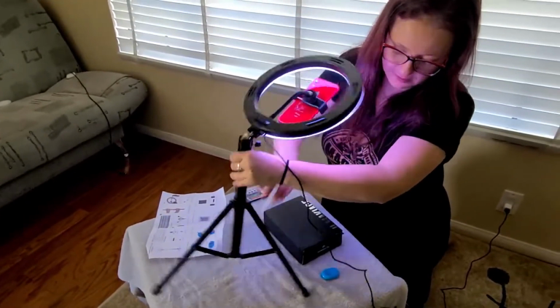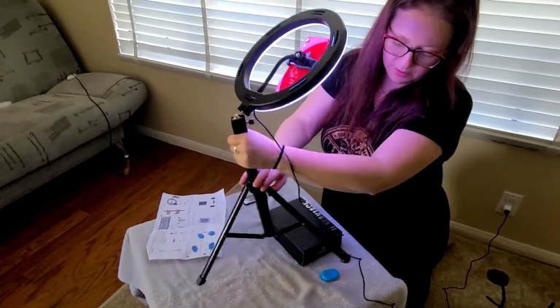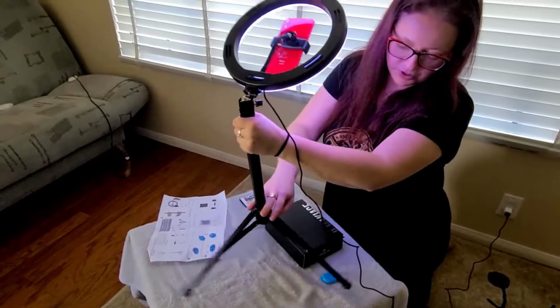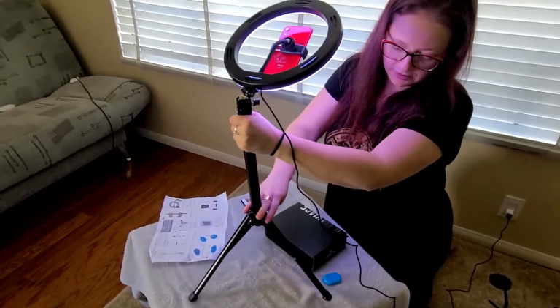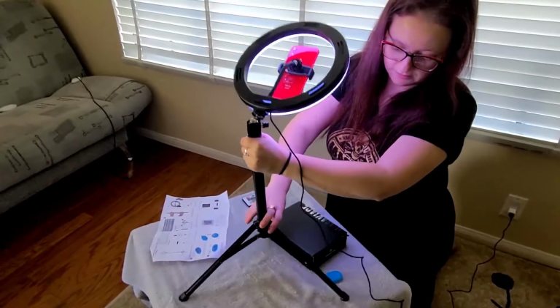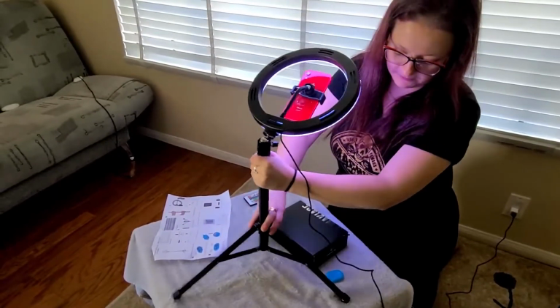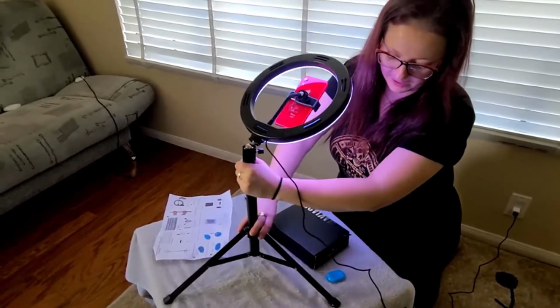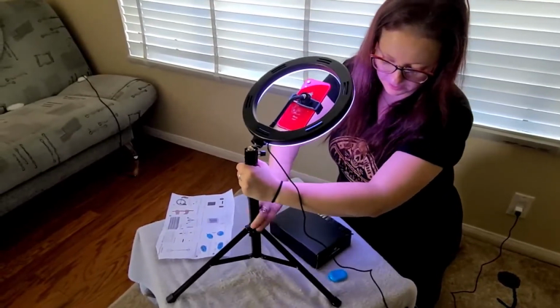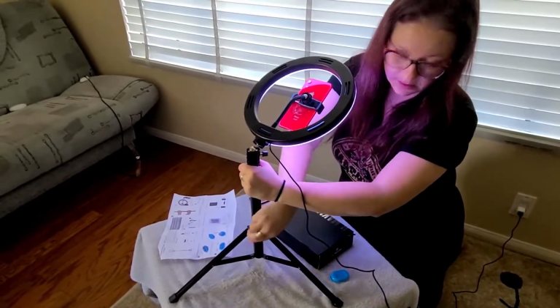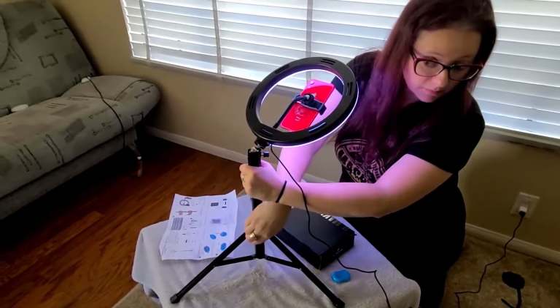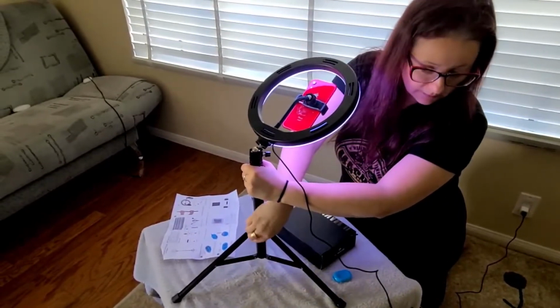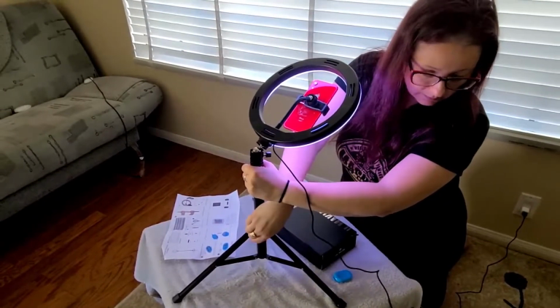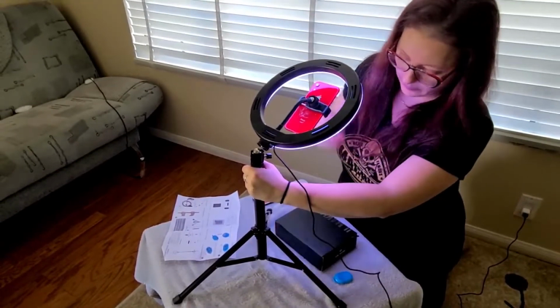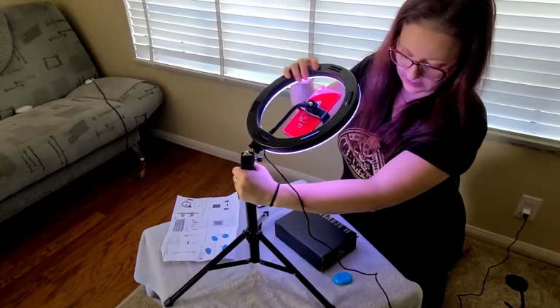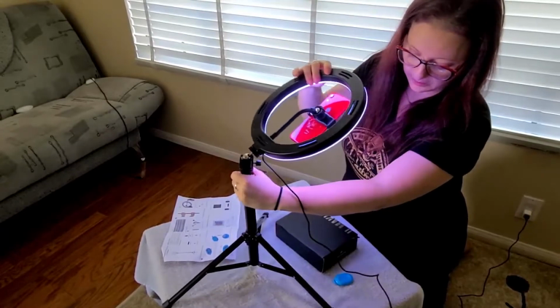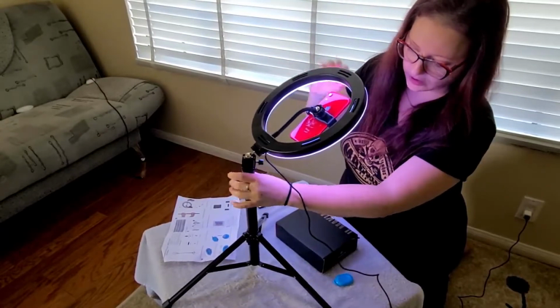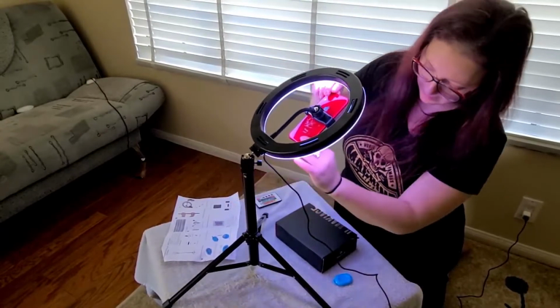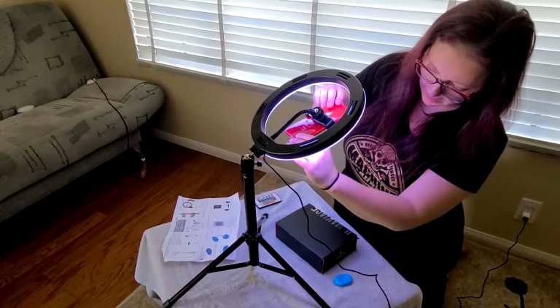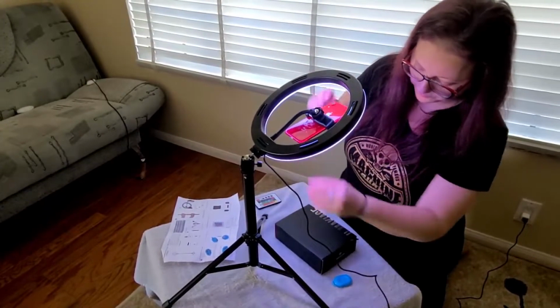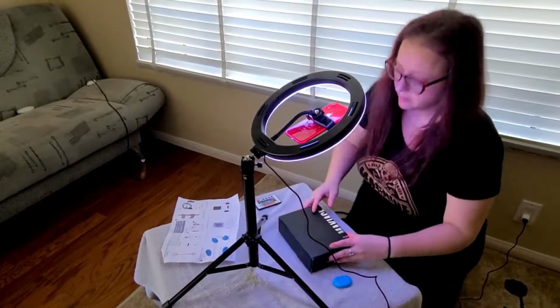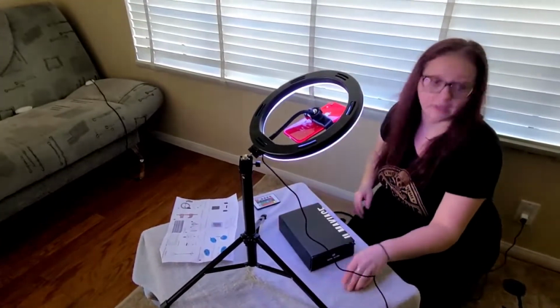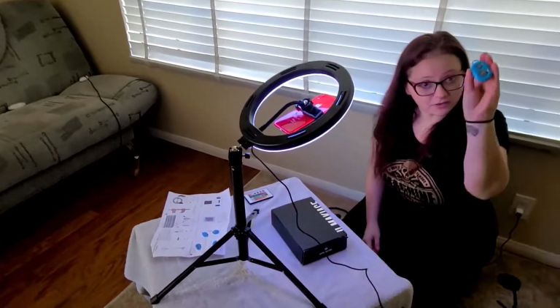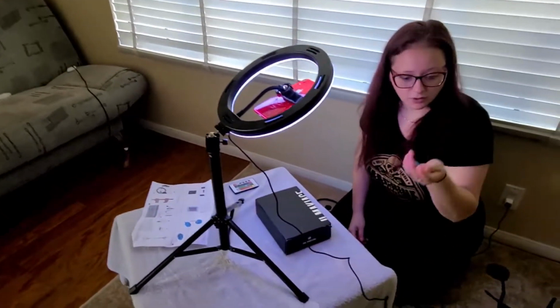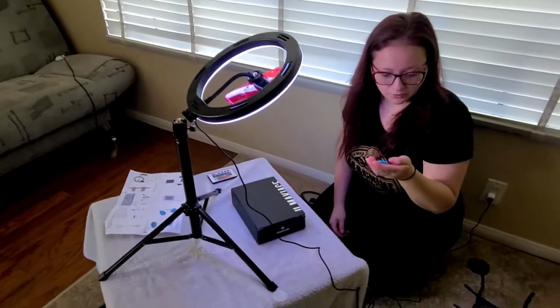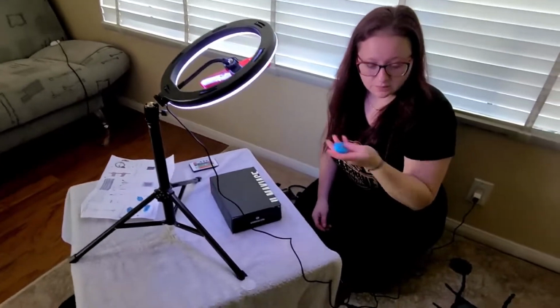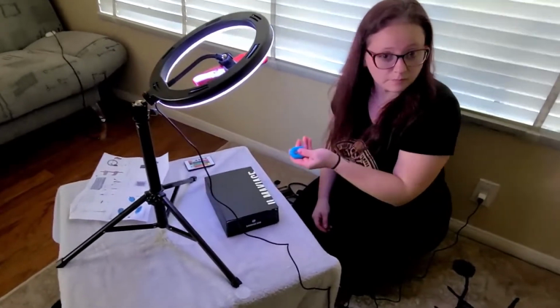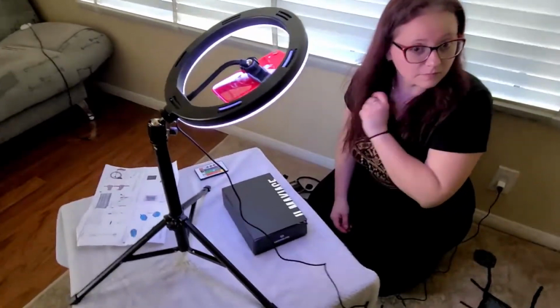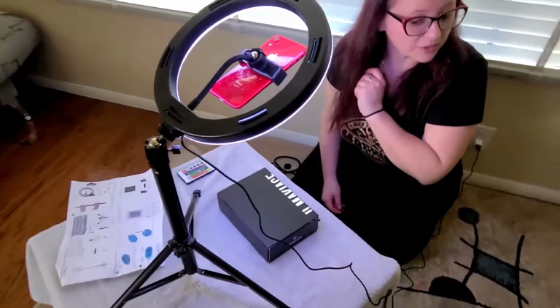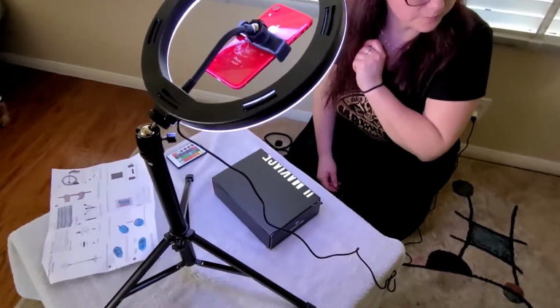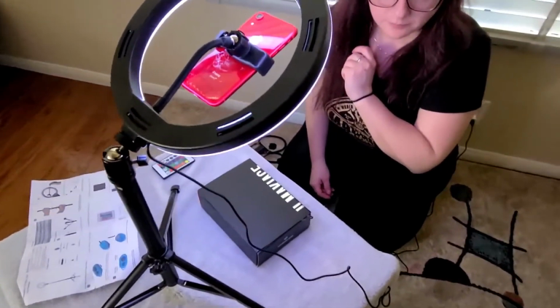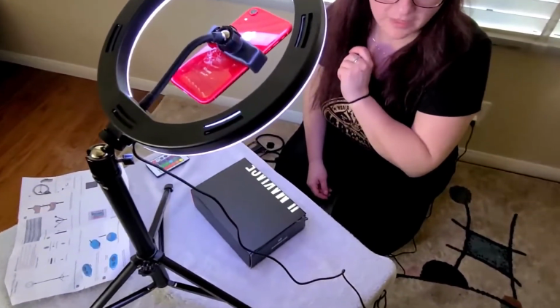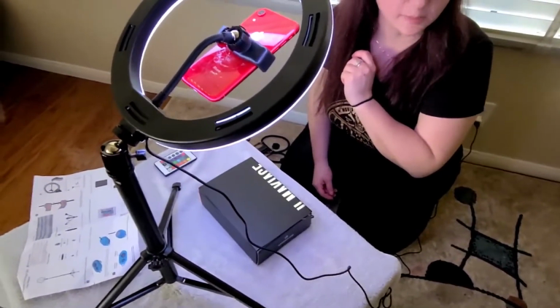Just push it down and find that balance, because balance is key to get the picture. Then you just balance the camera, and with this remote all you do is take a picture. And it's that simple.